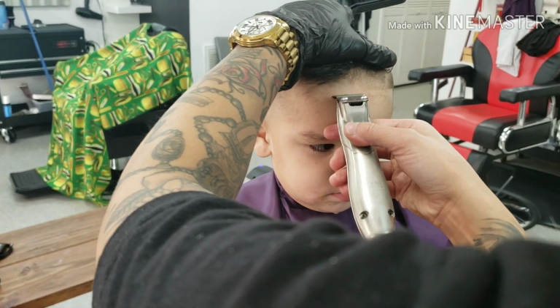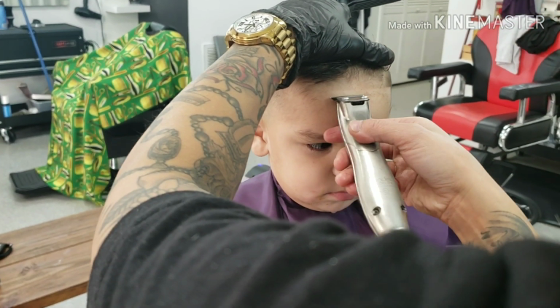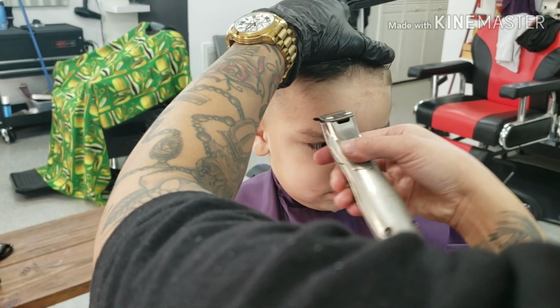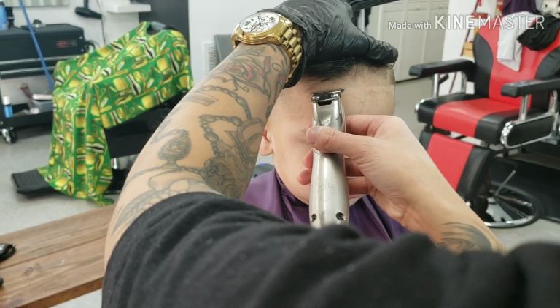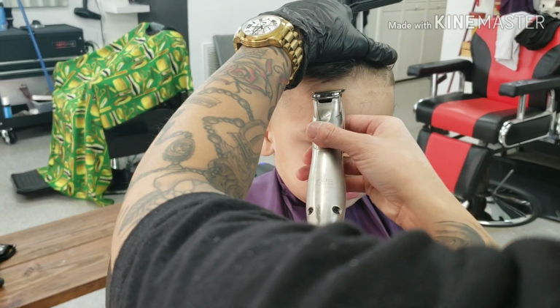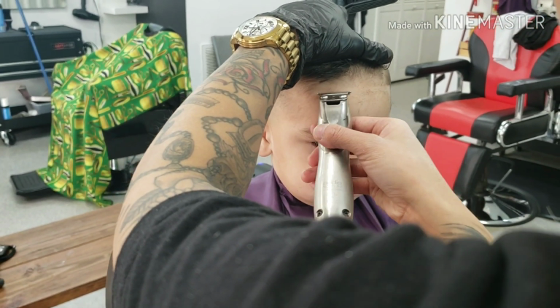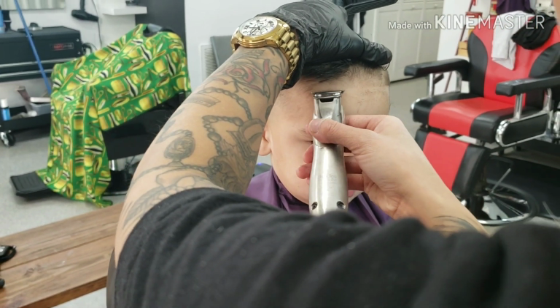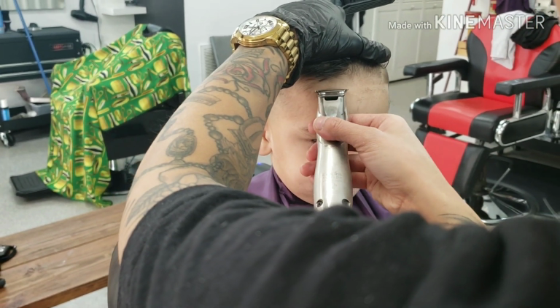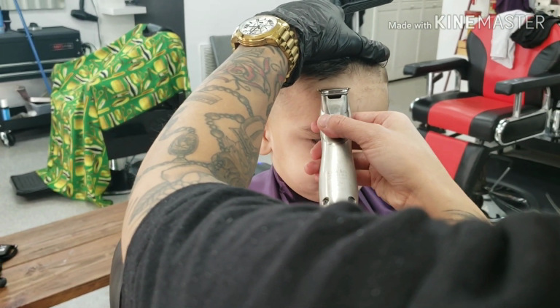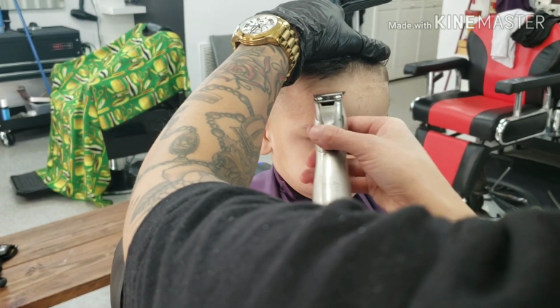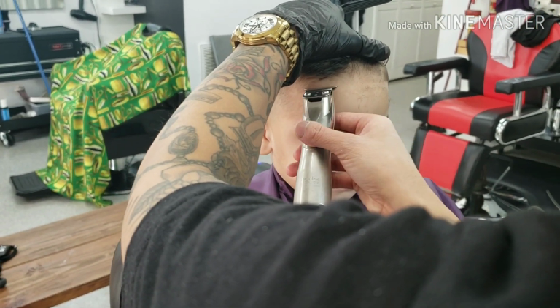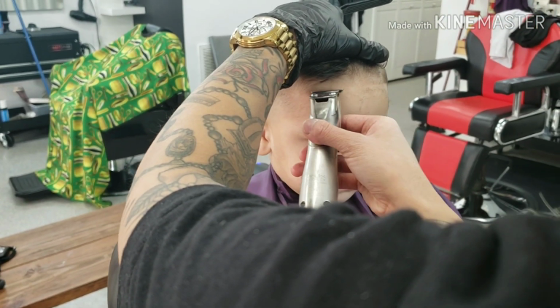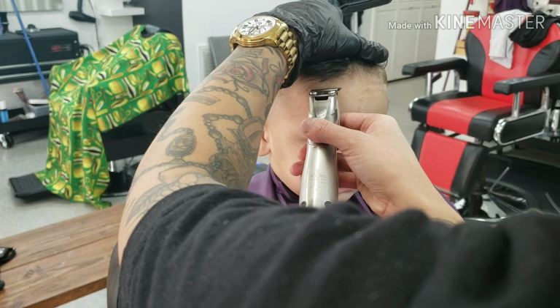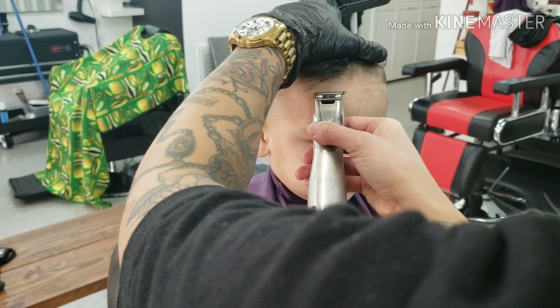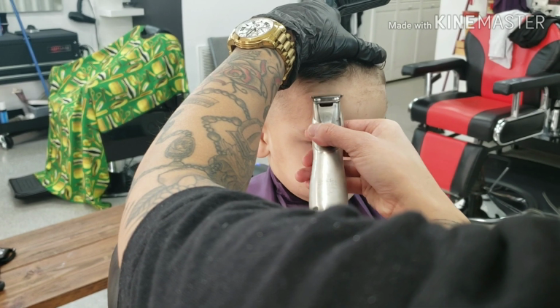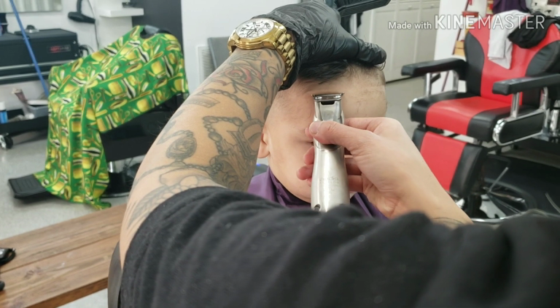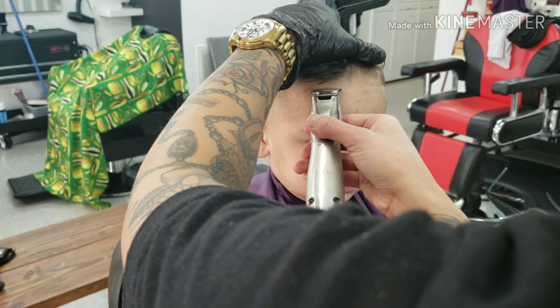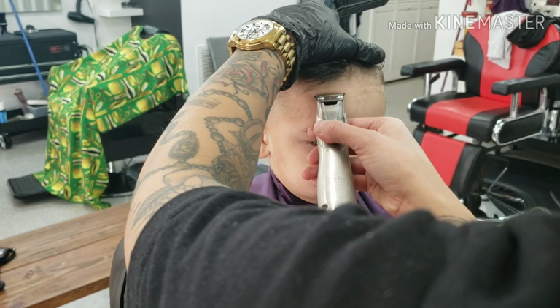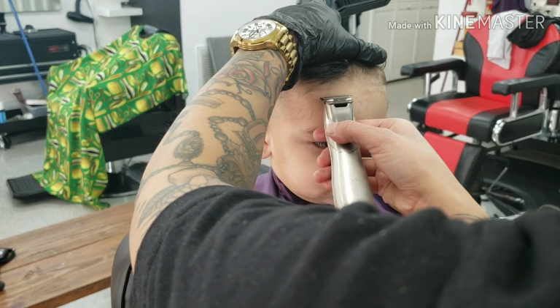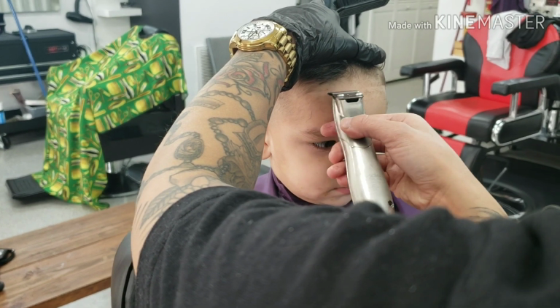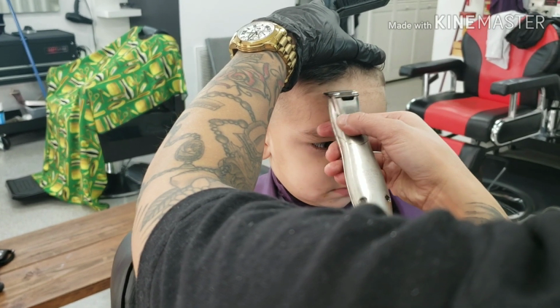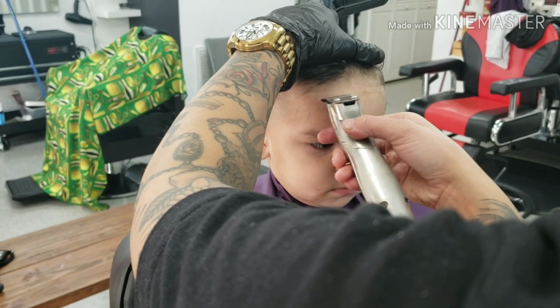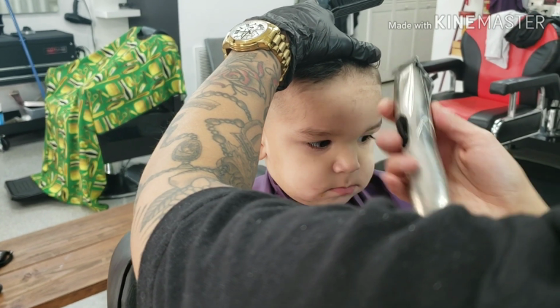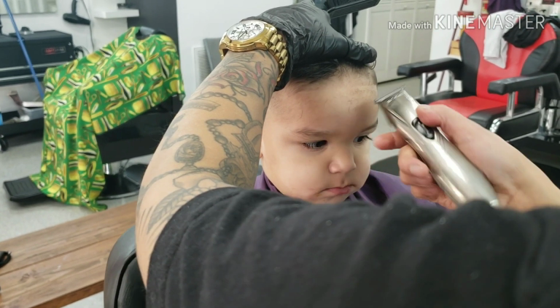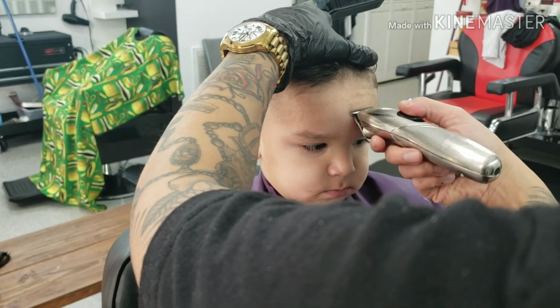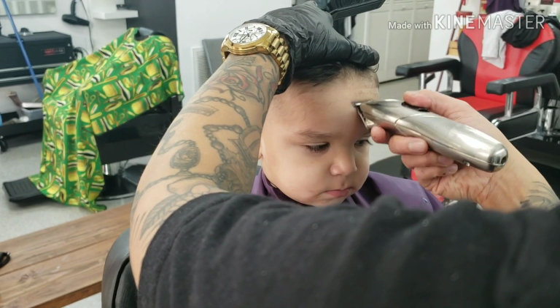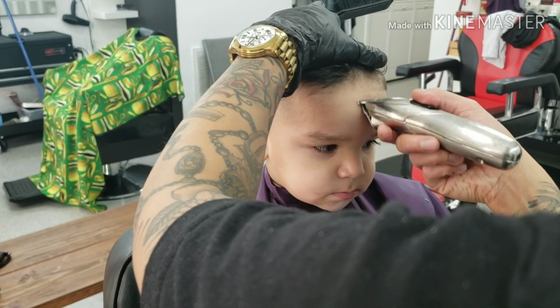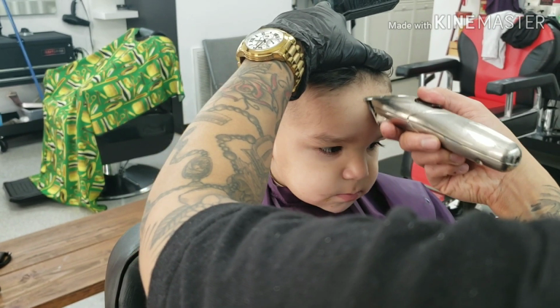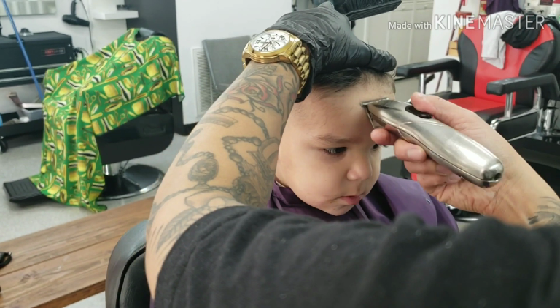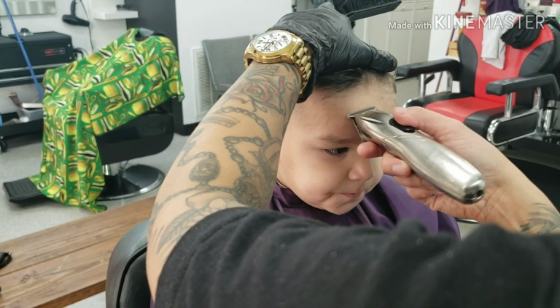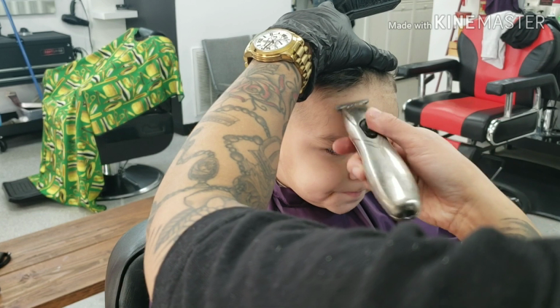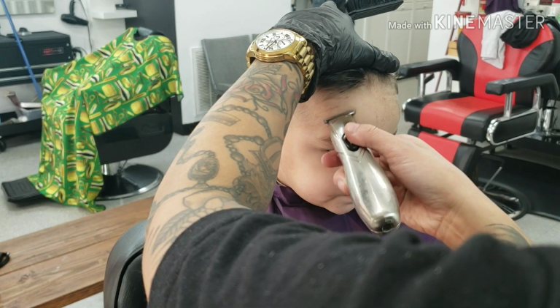With lineups, we try to keep it as natural as possible. Just brush the baby hair down and work your way from the center of the forehead. Rock it to your left and rock it to your right.